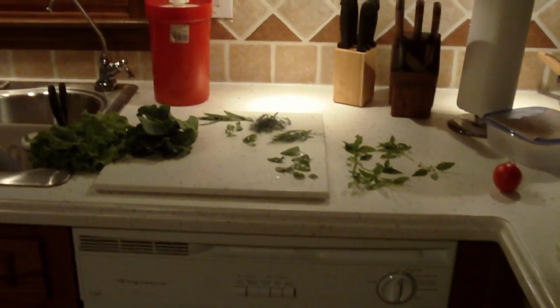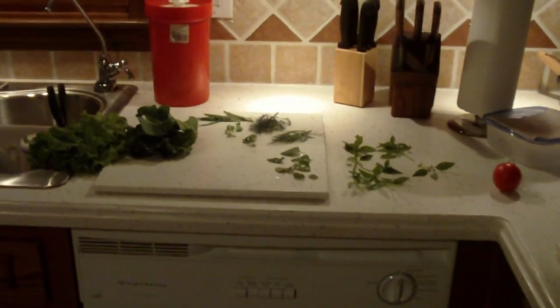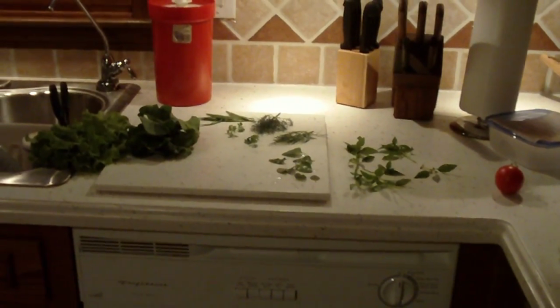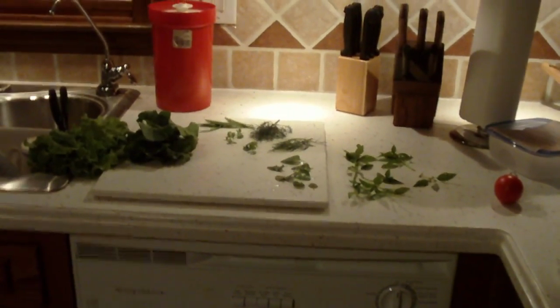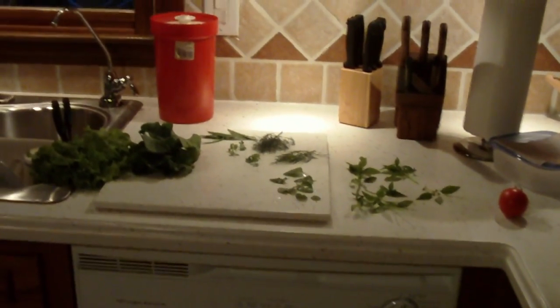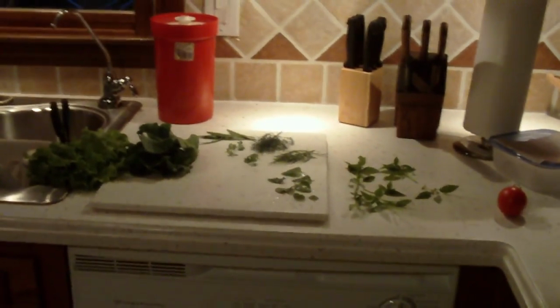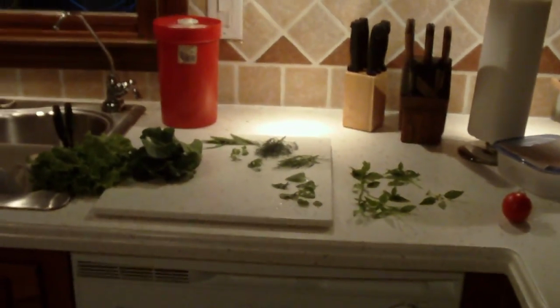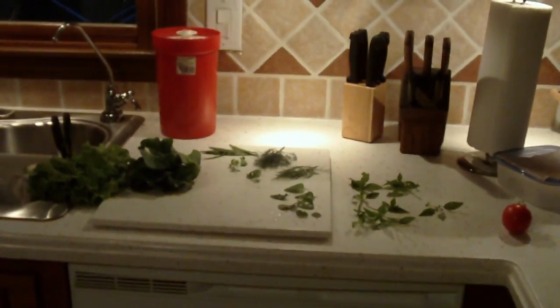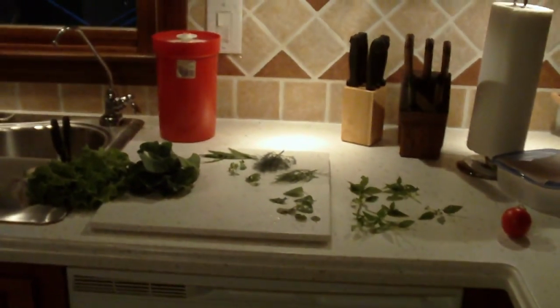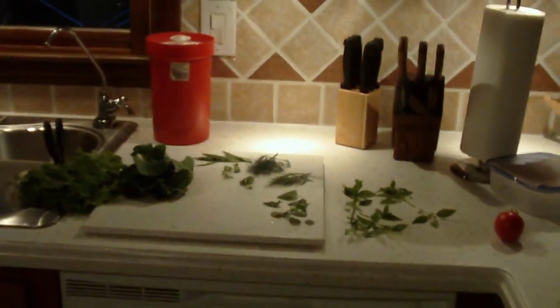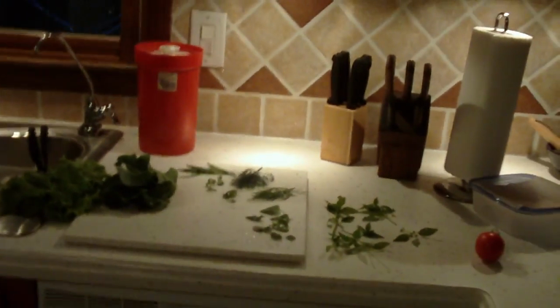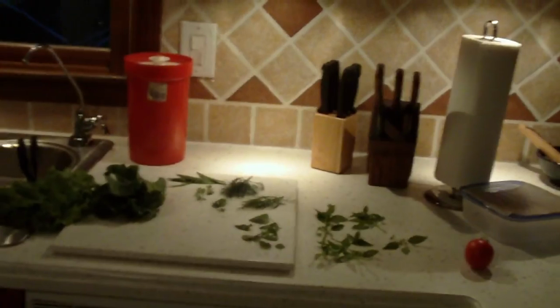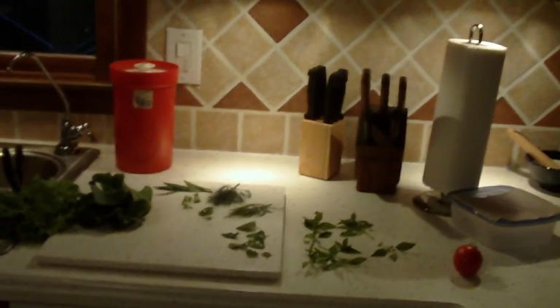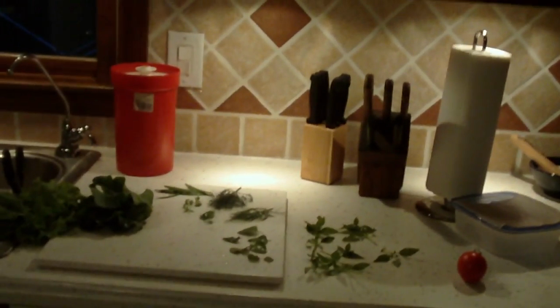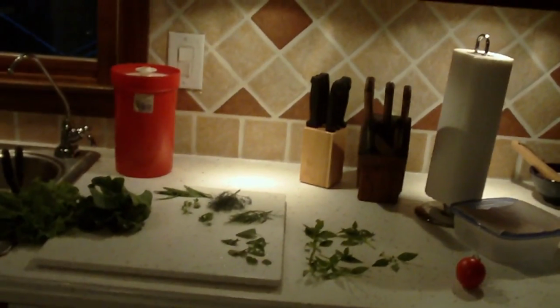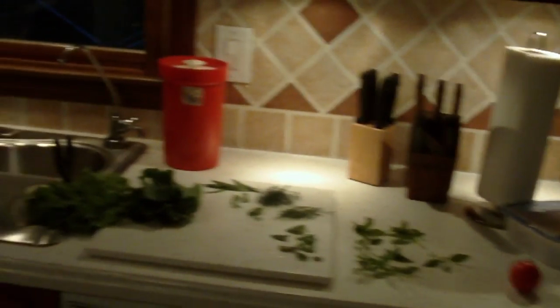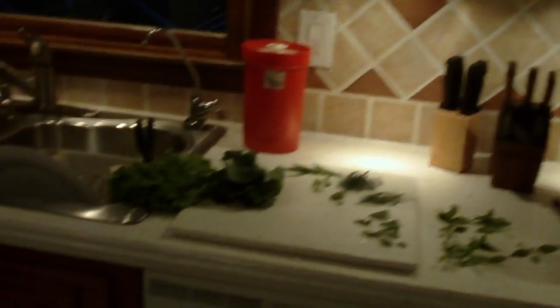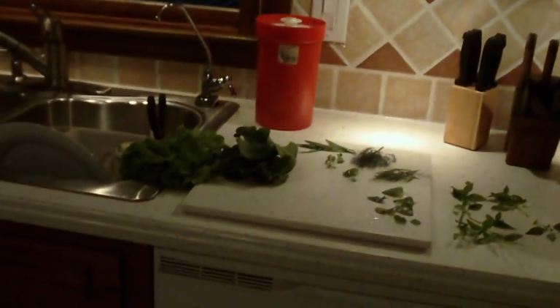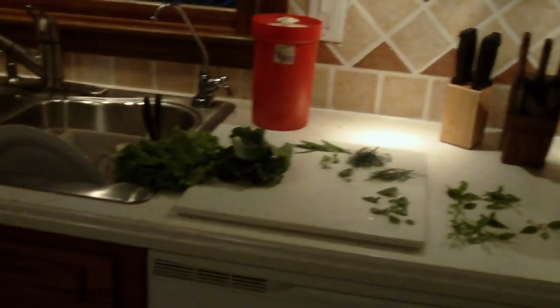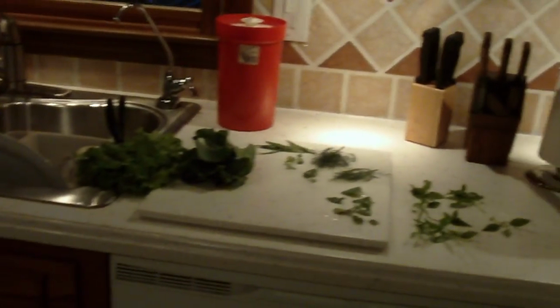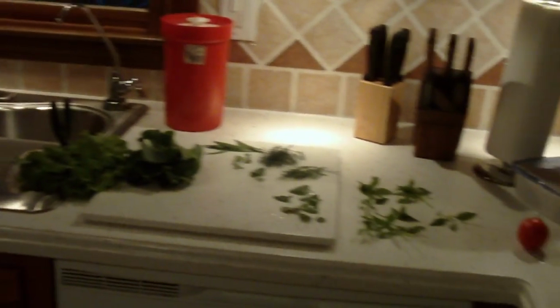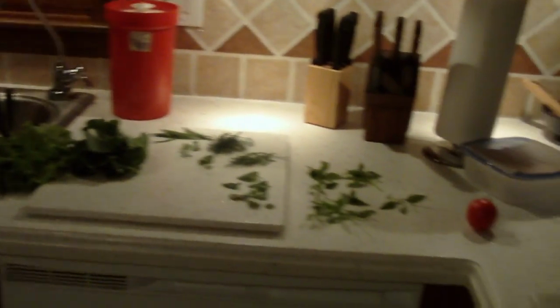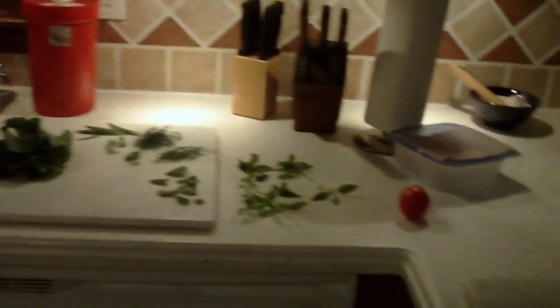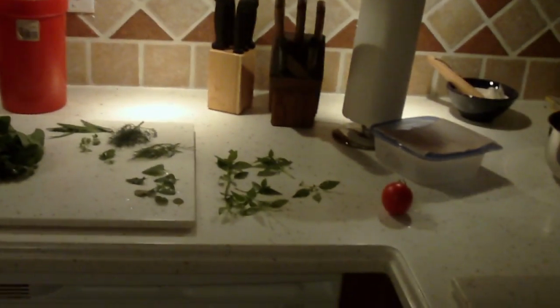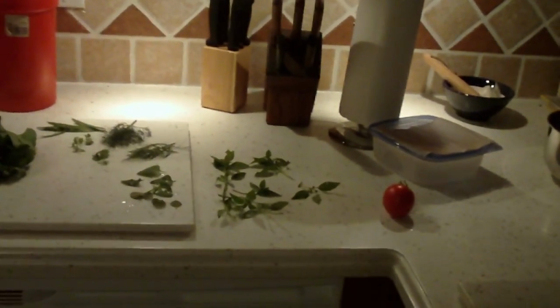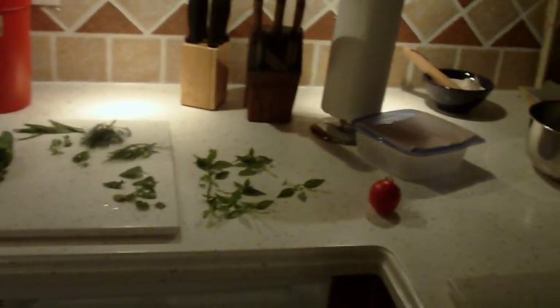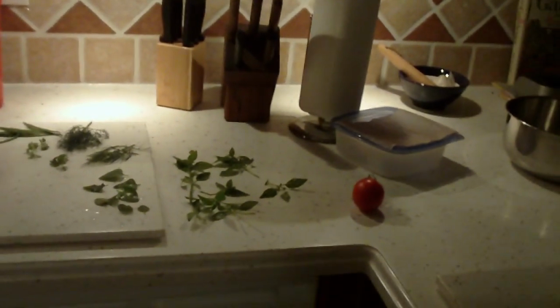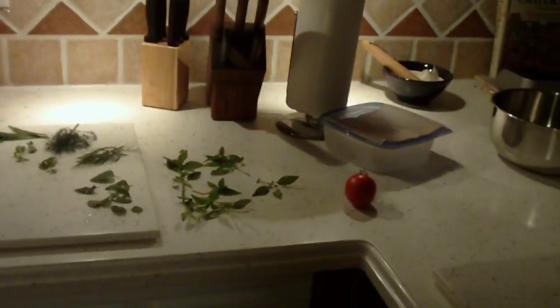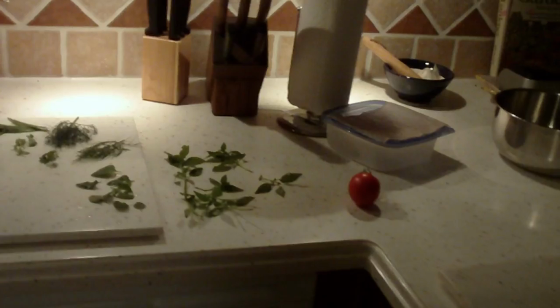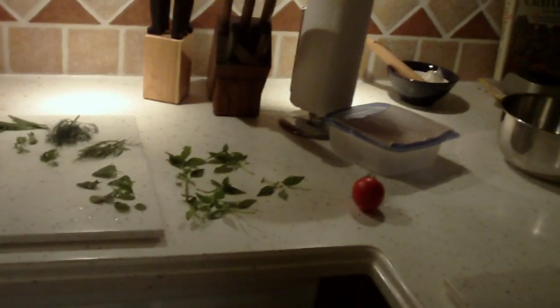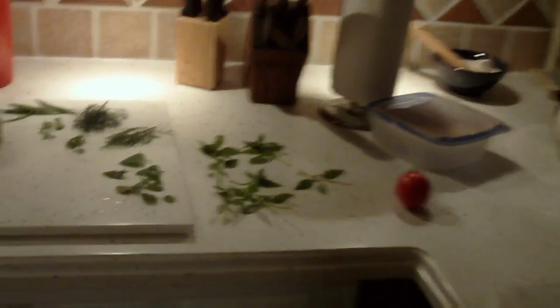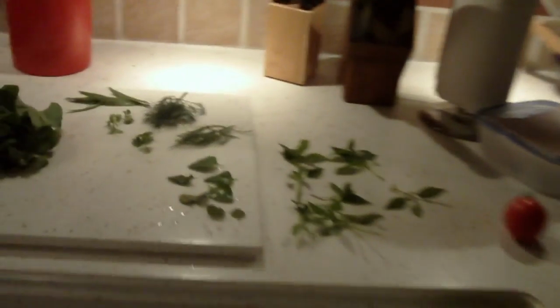Just a quick look at the salad I'm making tonight from the lettuce, spices, and tomato I harvested from a garden.